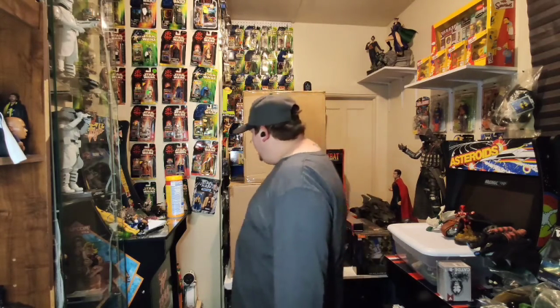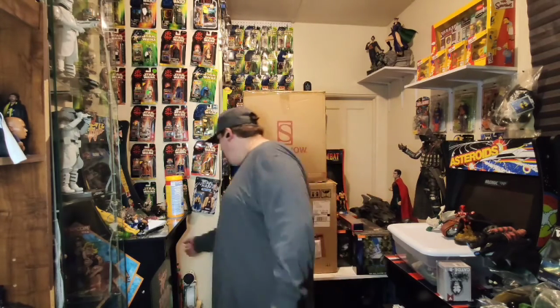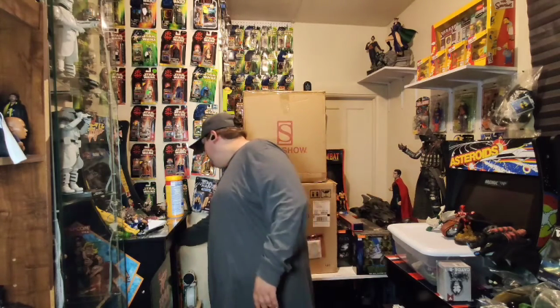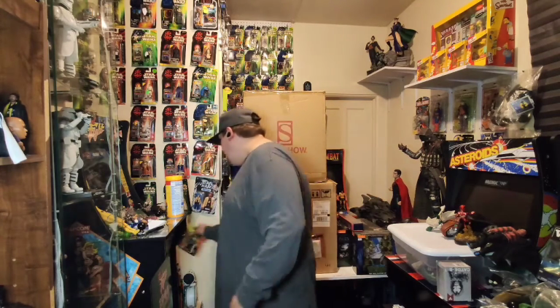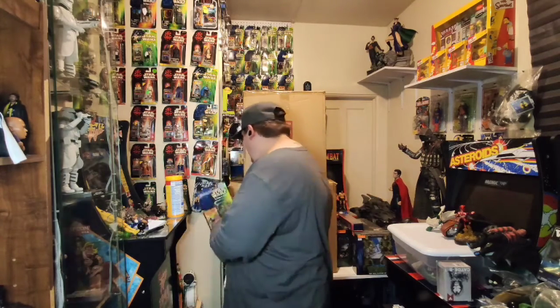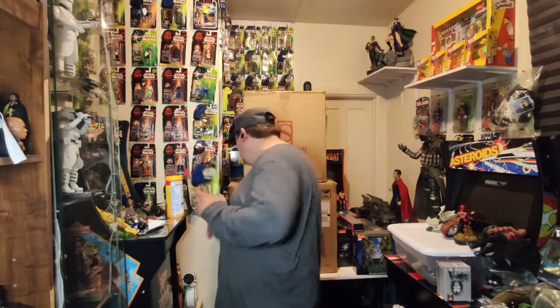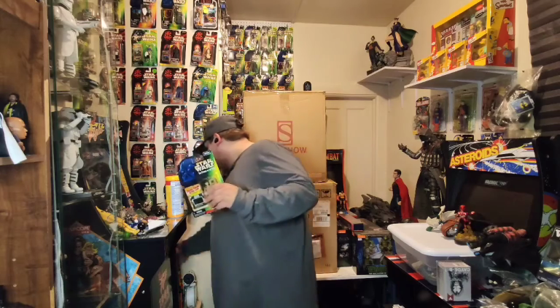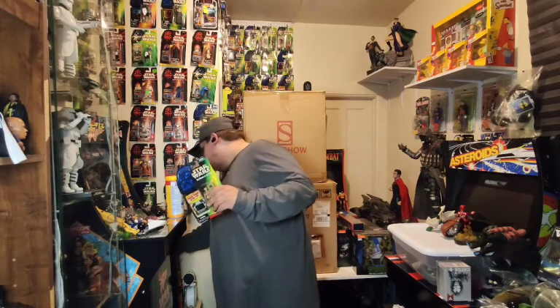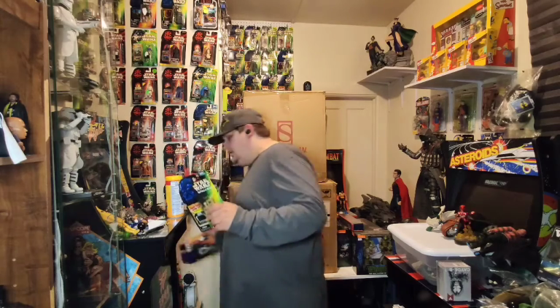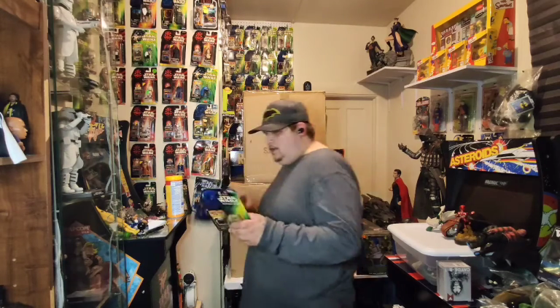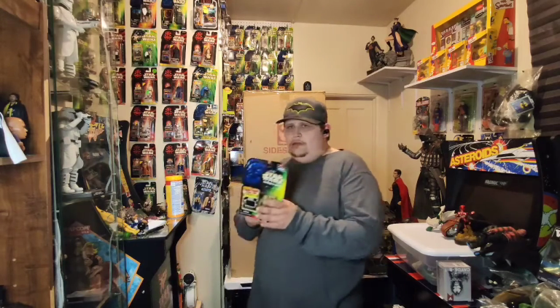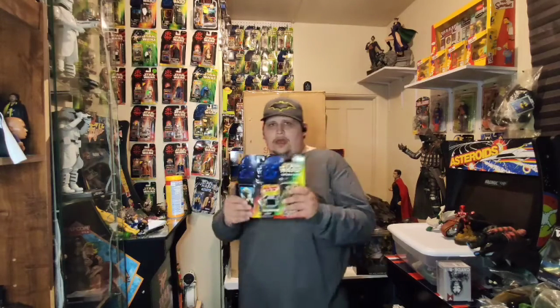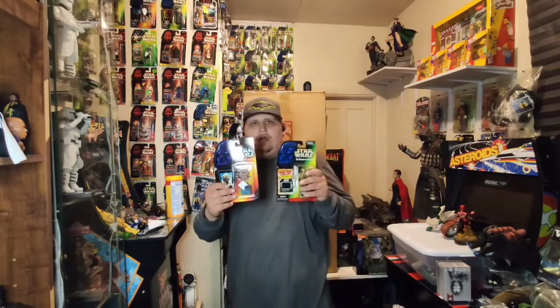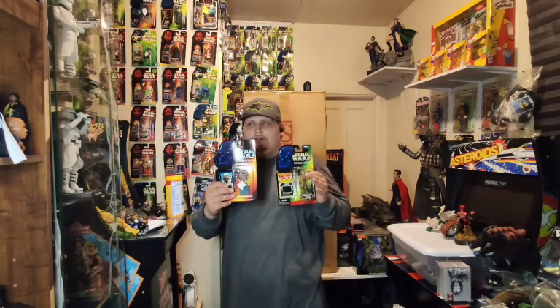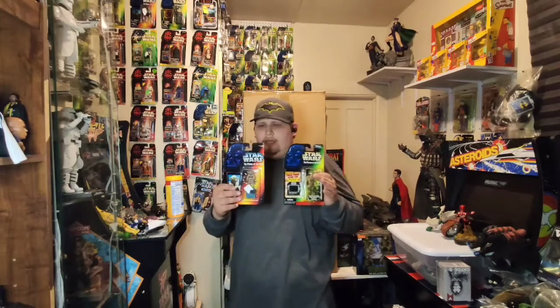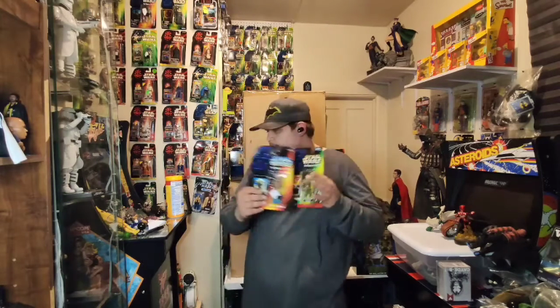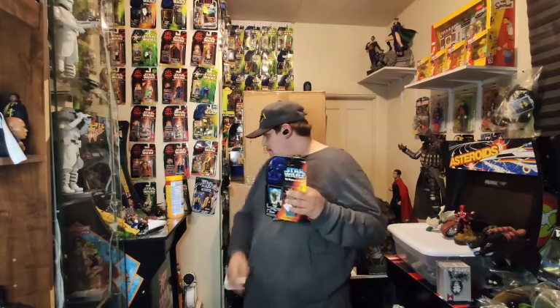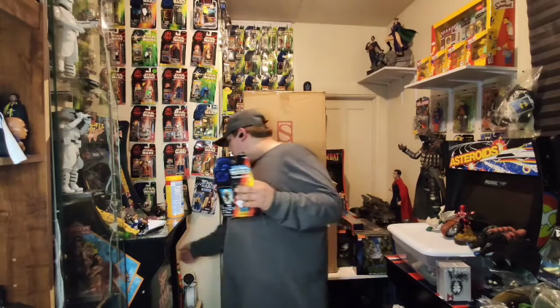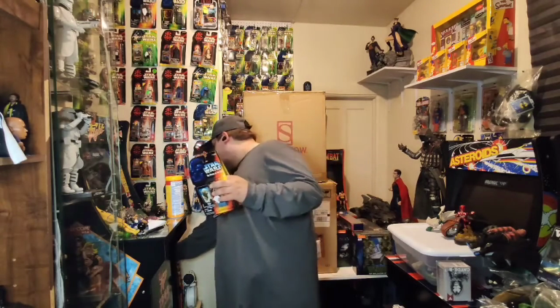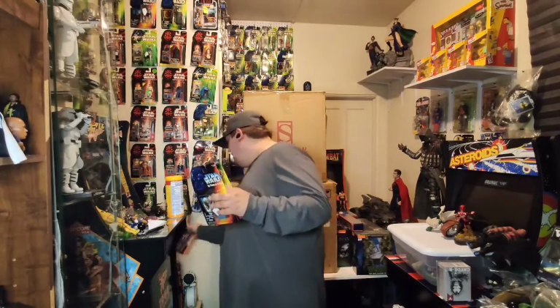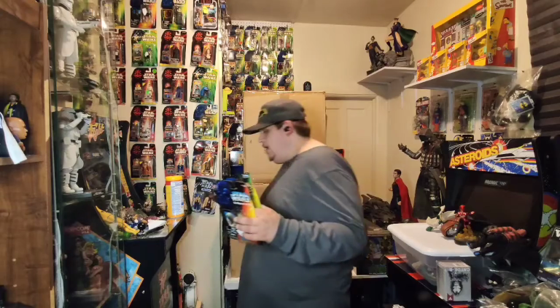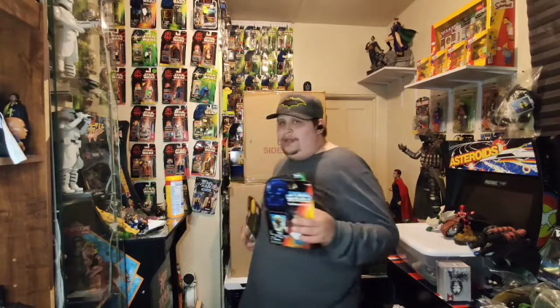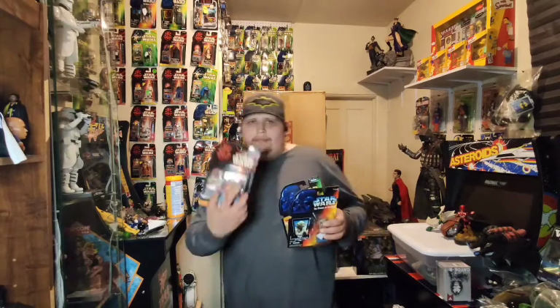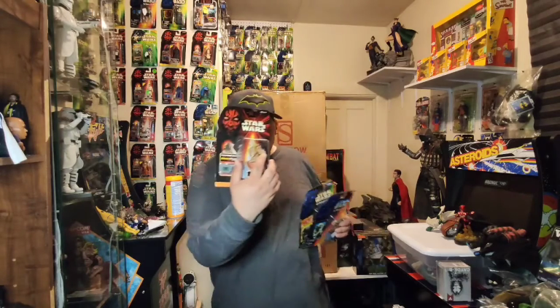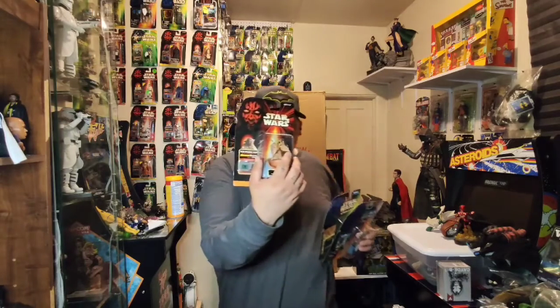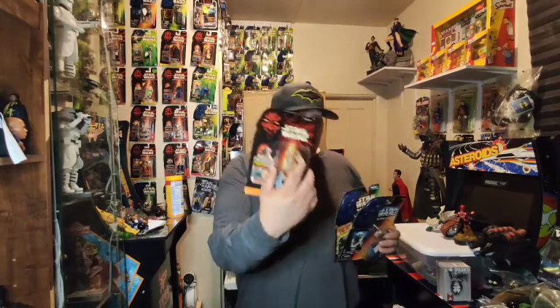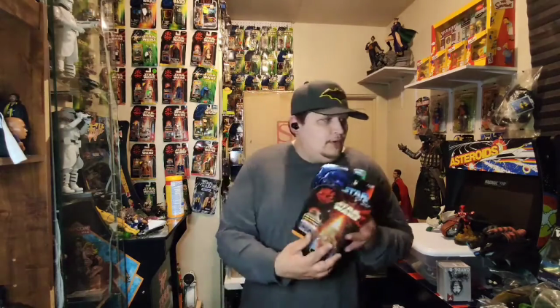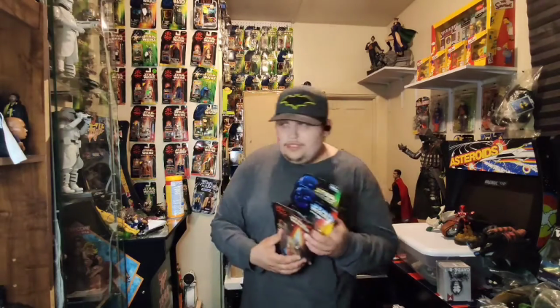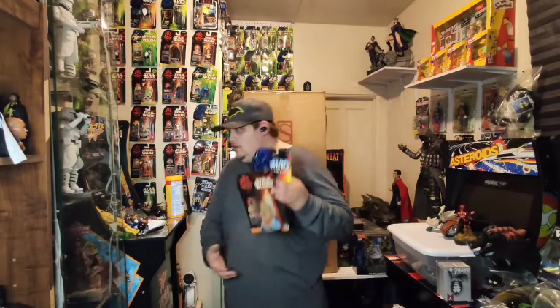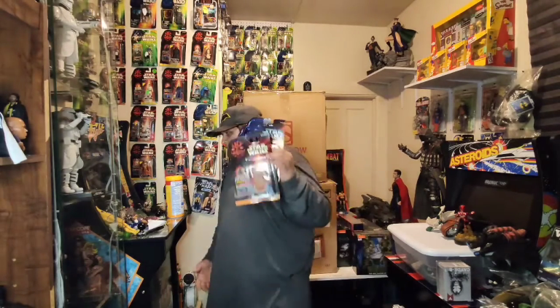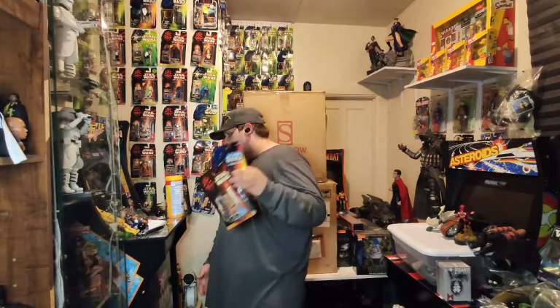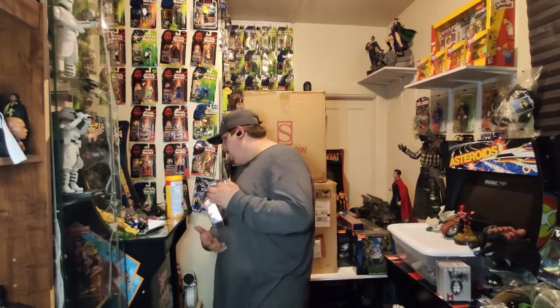Anybody looking for some three-and-three-quarter-inch Star Wars? We have tons for sale — hit me up. I will never stop collecting these. I think they're amazing figures.